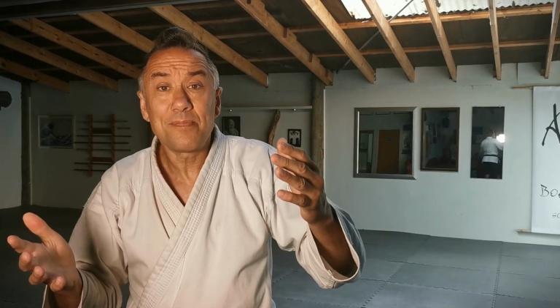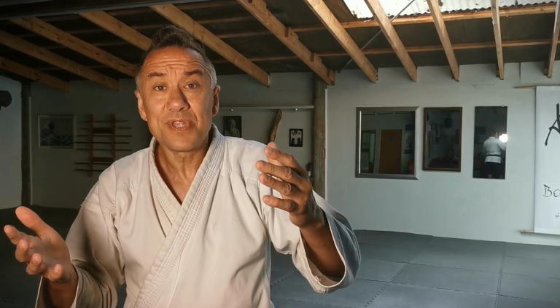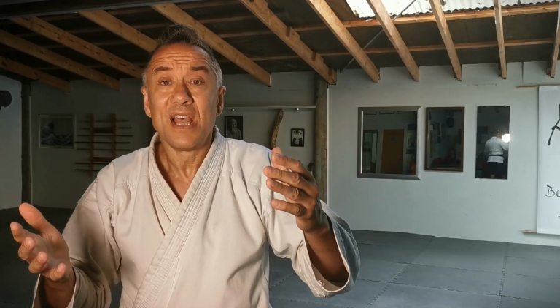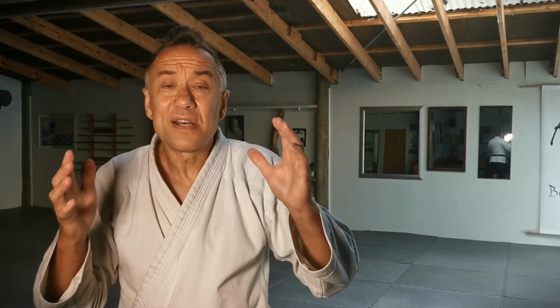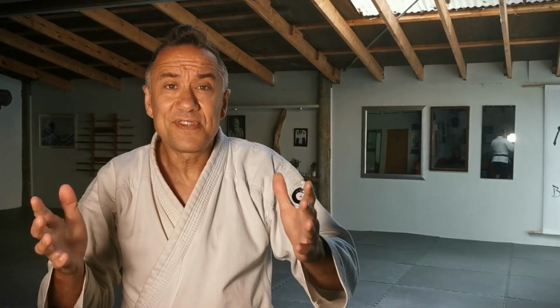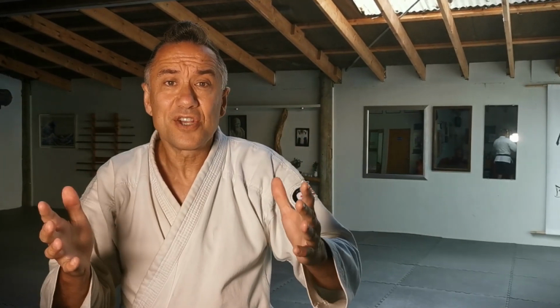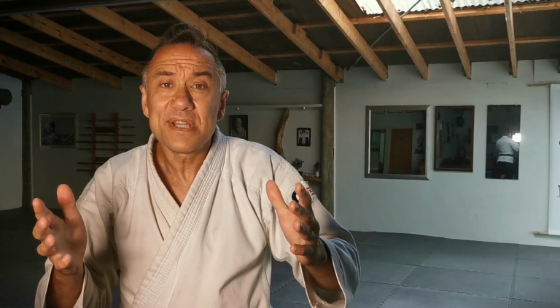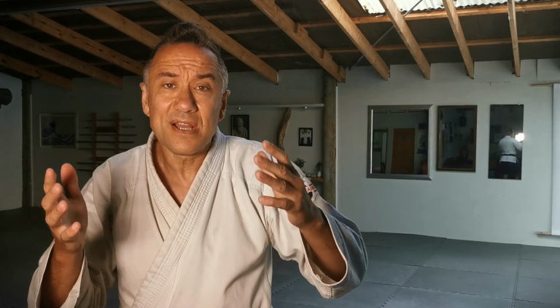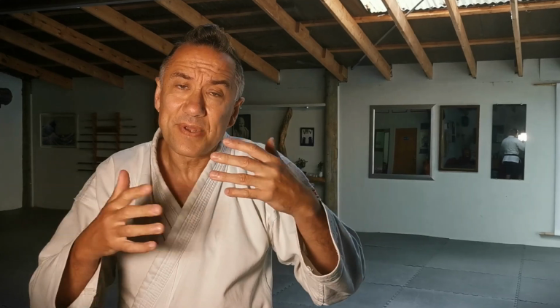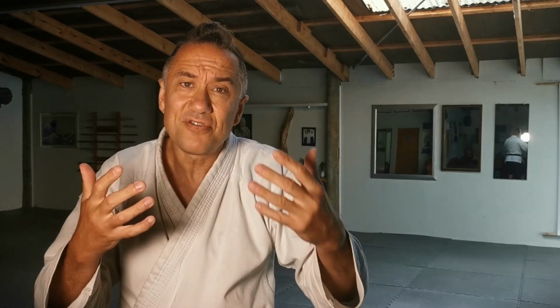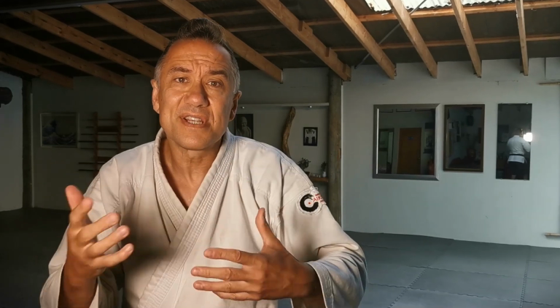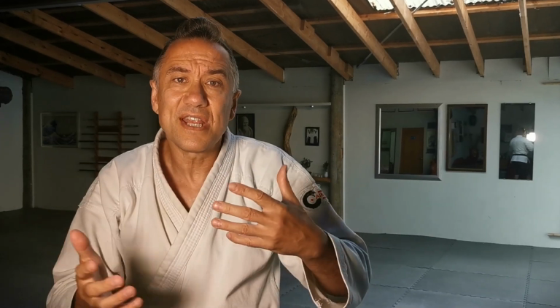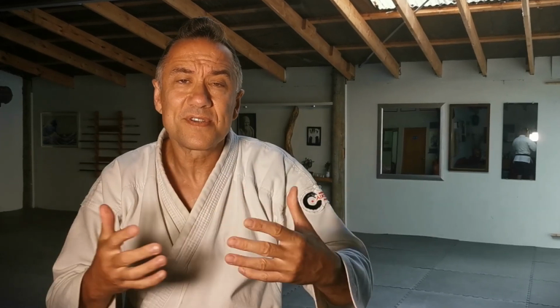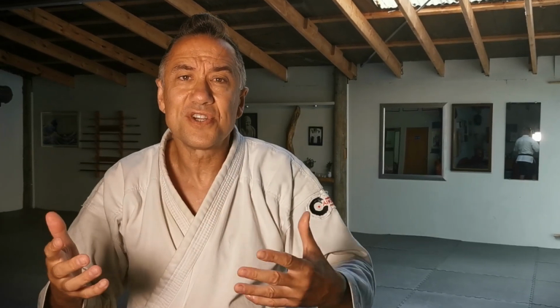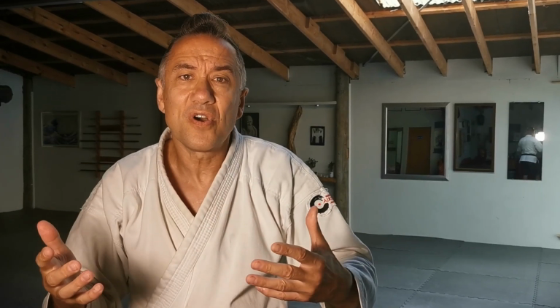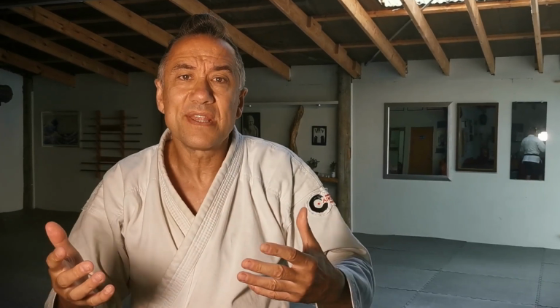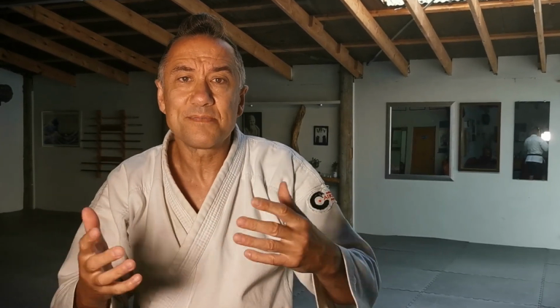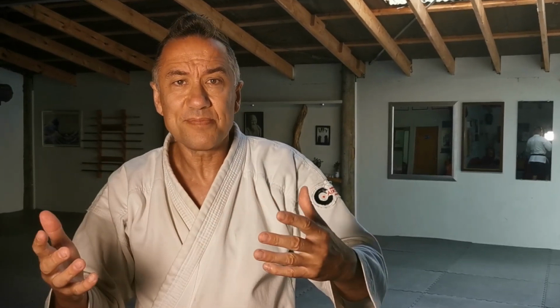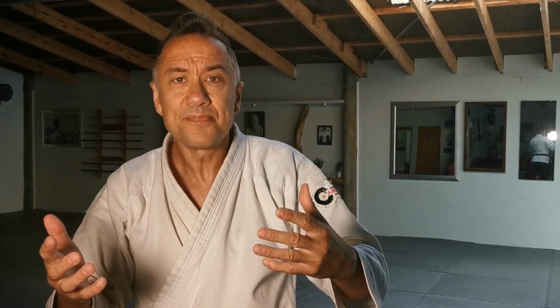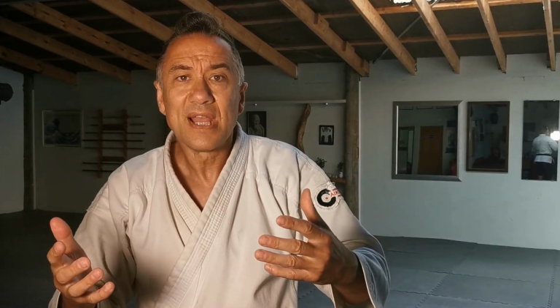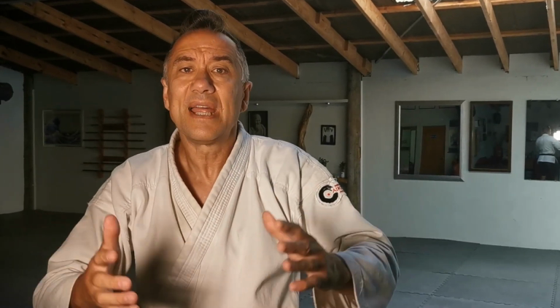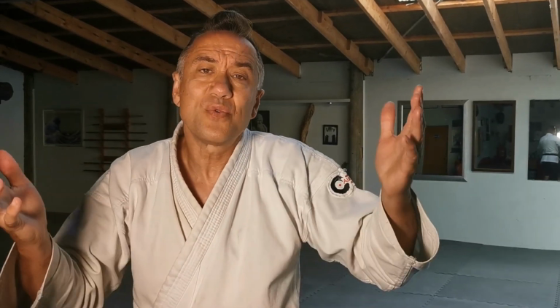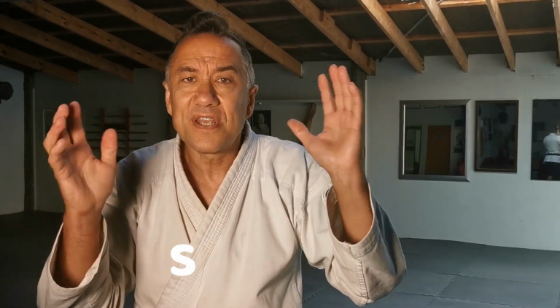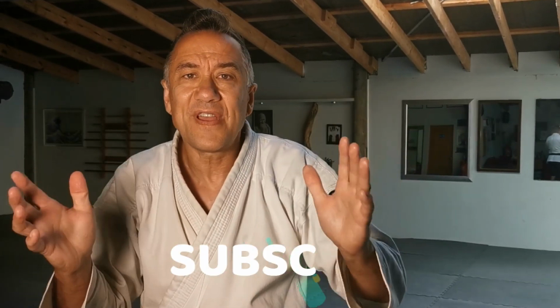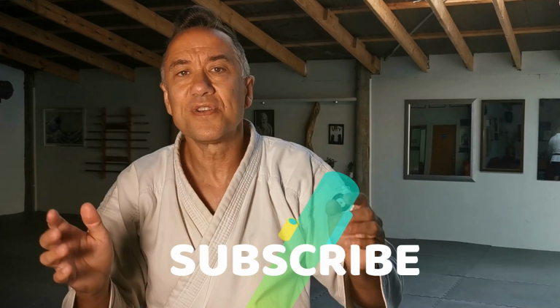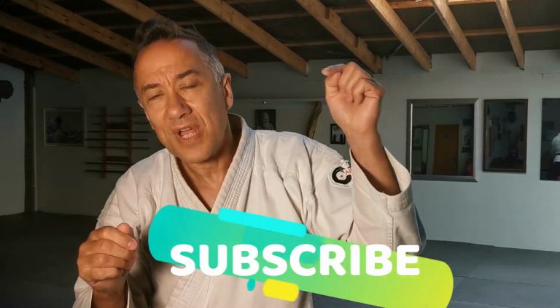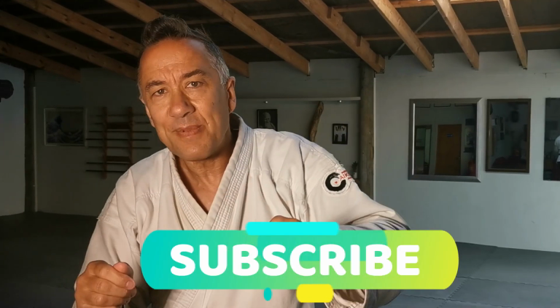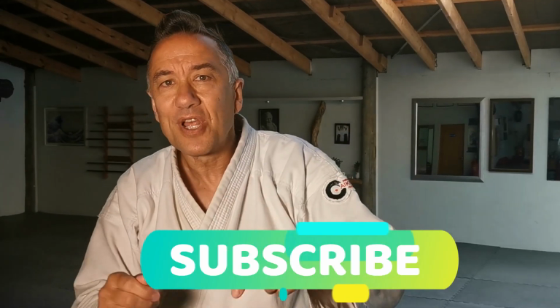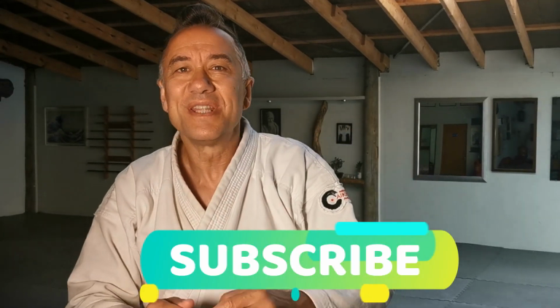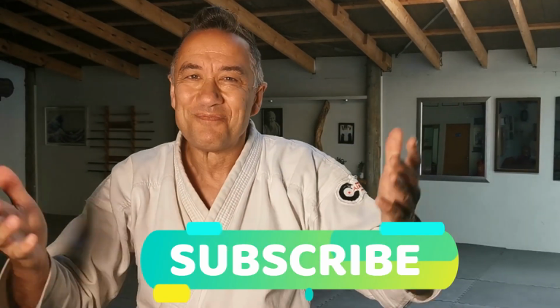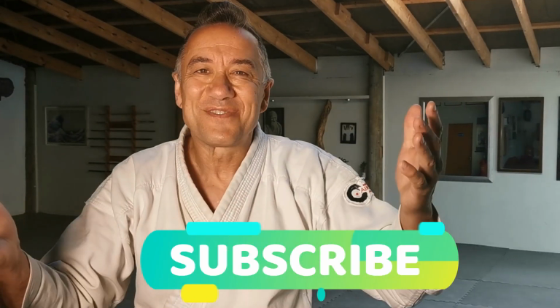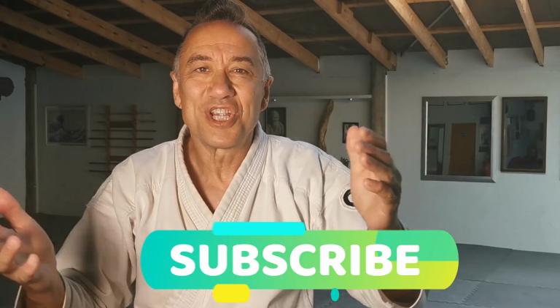If some of you have a play with this, I'd love to hear your comments — it would be interesting to see any observations you've got about this as a principle. And as always, if you found this useful, smash below and thanks for watching.